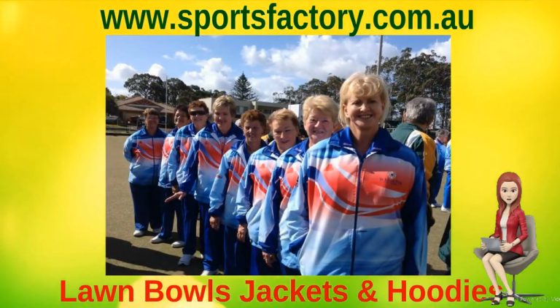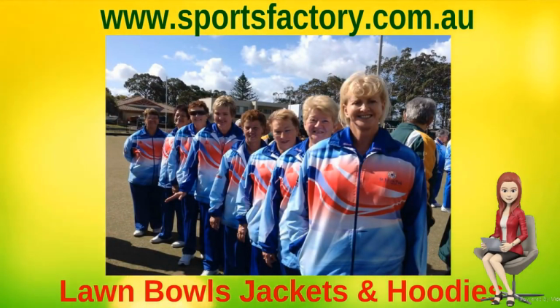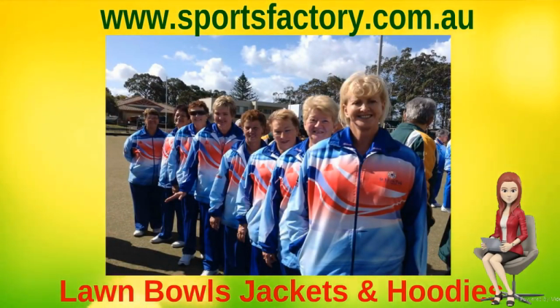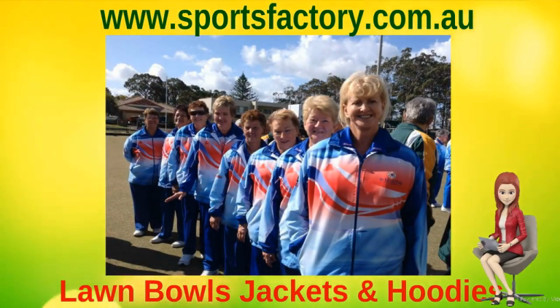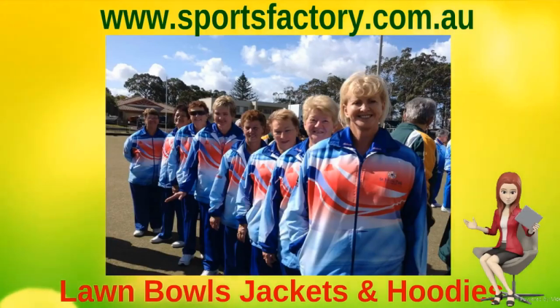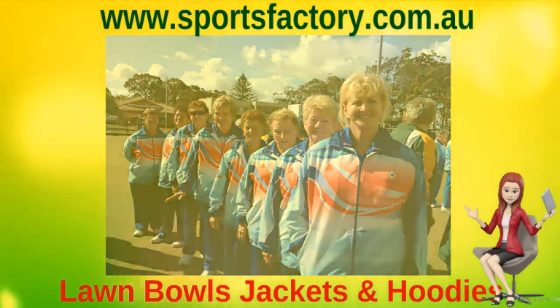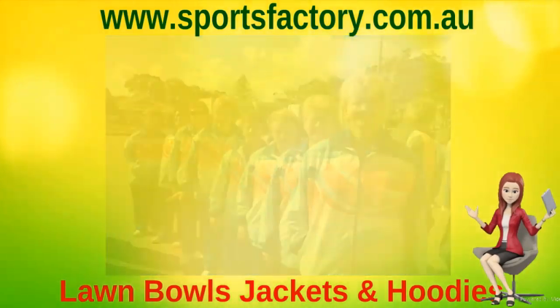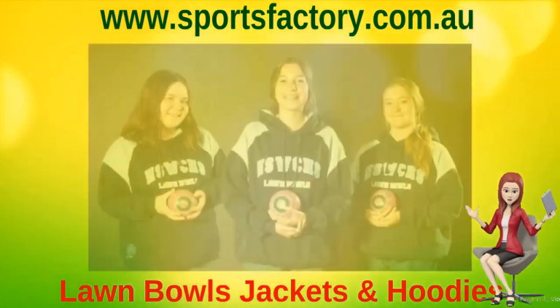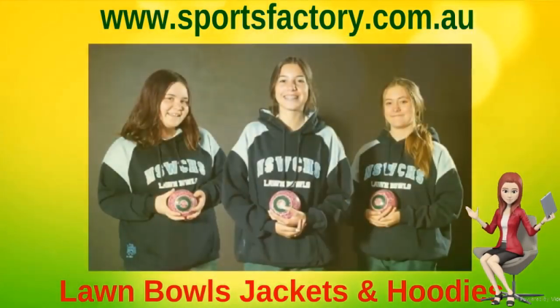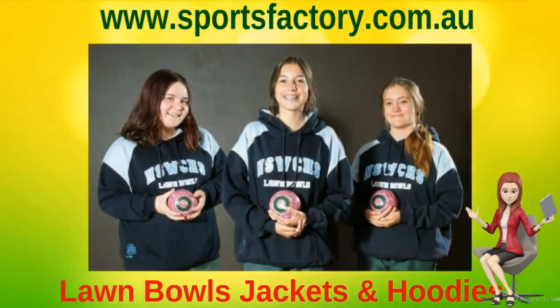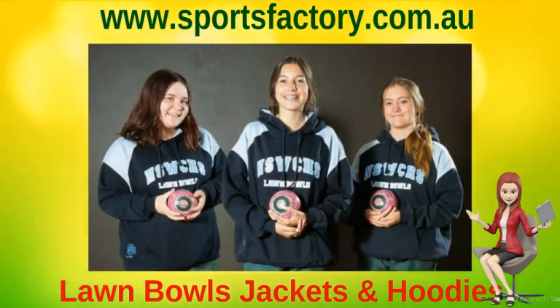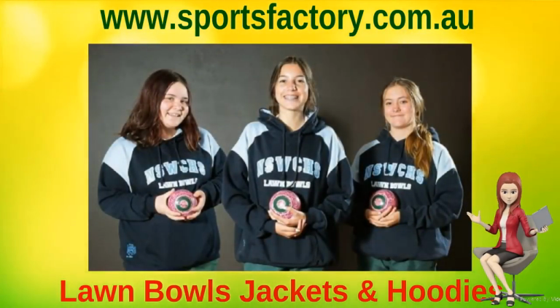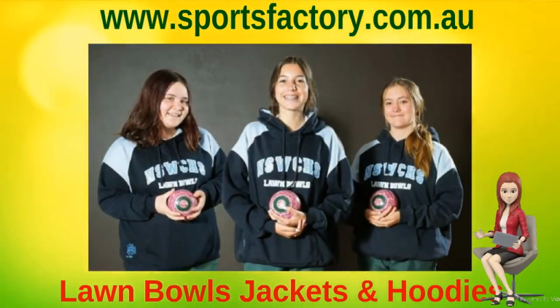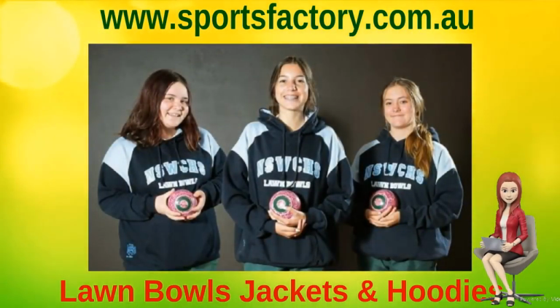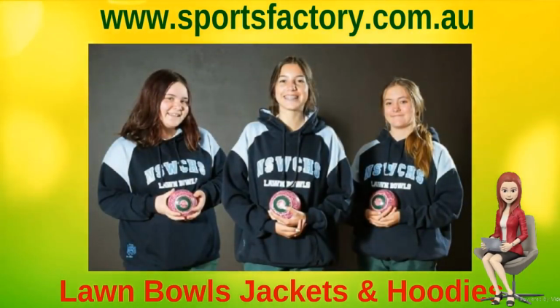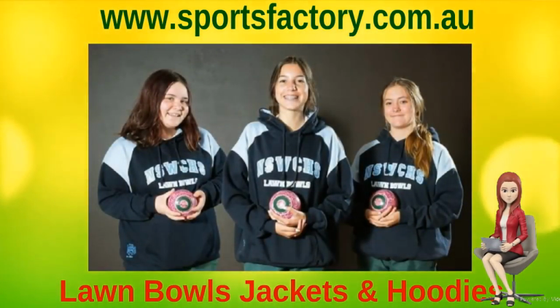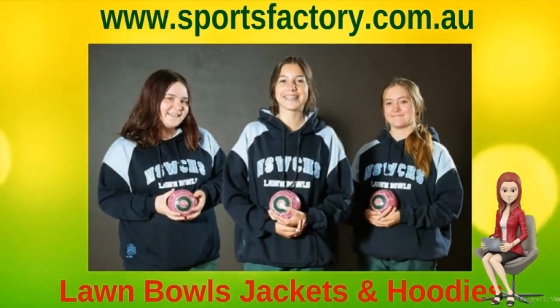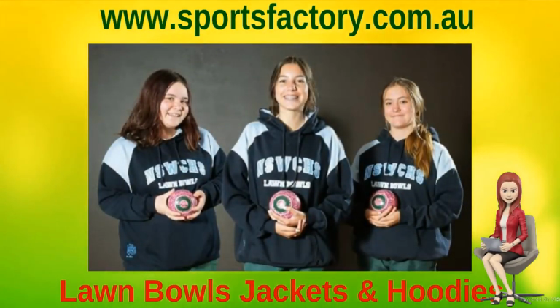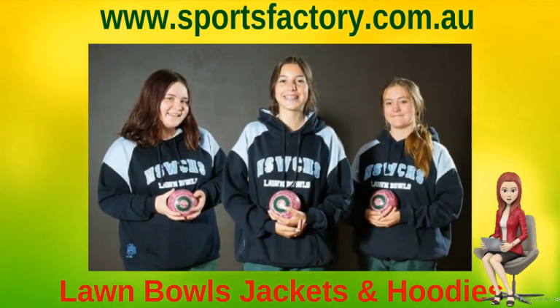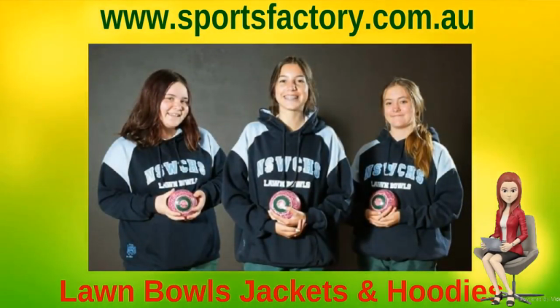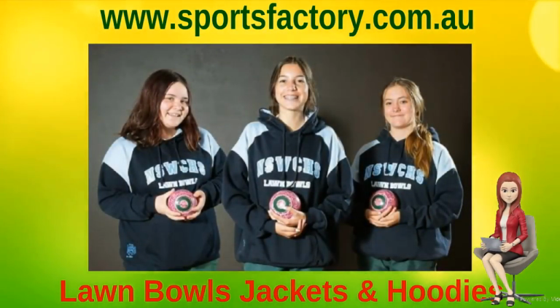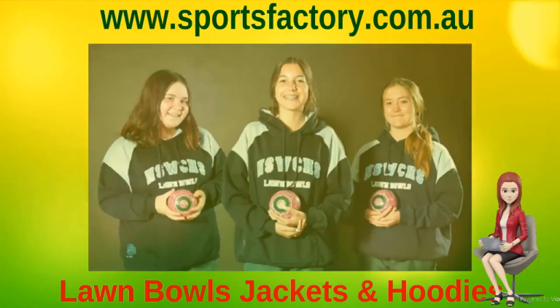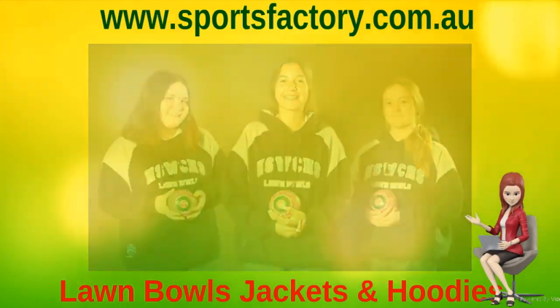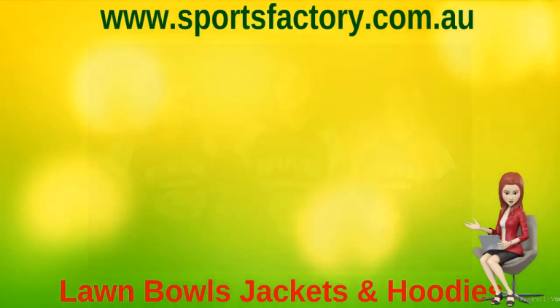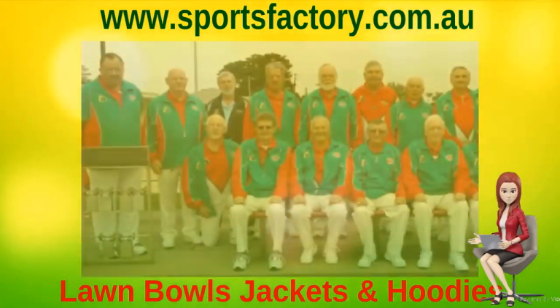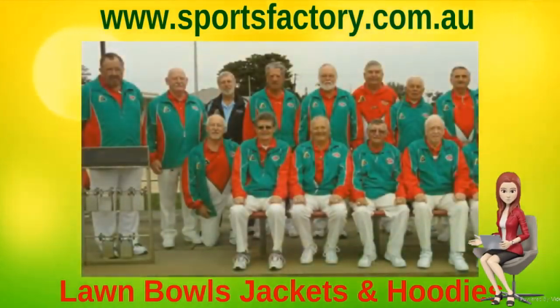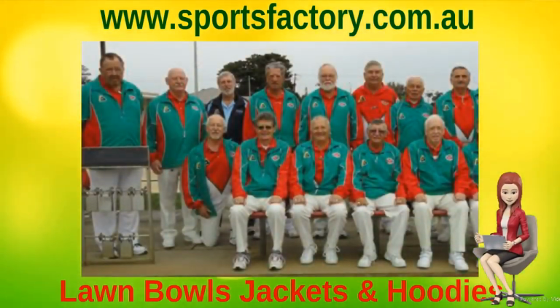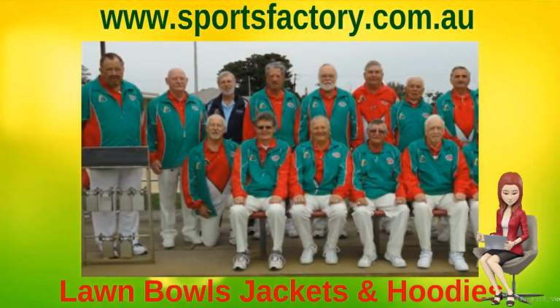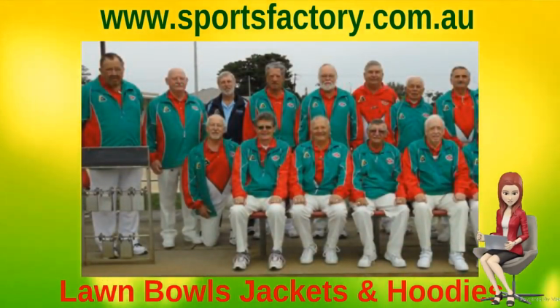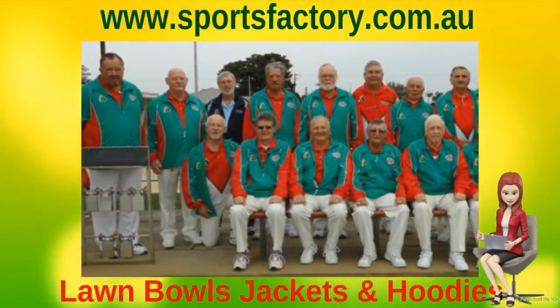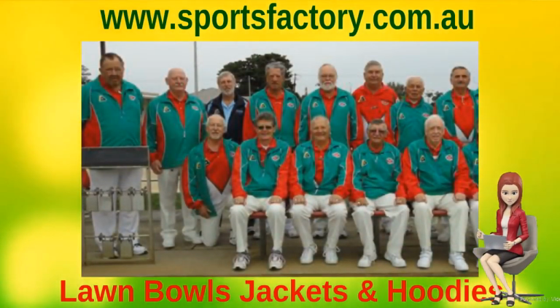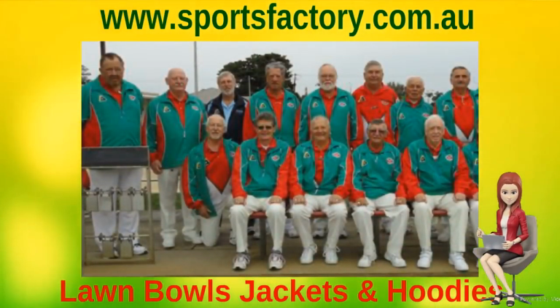All our jackets and hoodies are made with your choice of sublimated or embroidered licensed Bowls Australia logo in the traditional gold and green, or with a tone-on-tone look to match your Lawn Bowls shorts and polos.